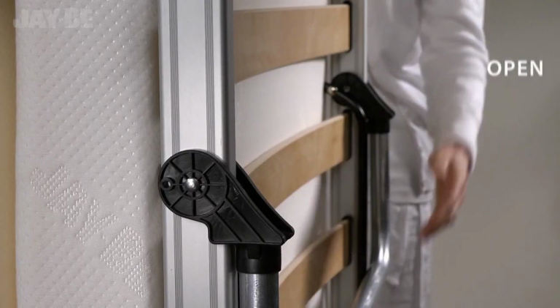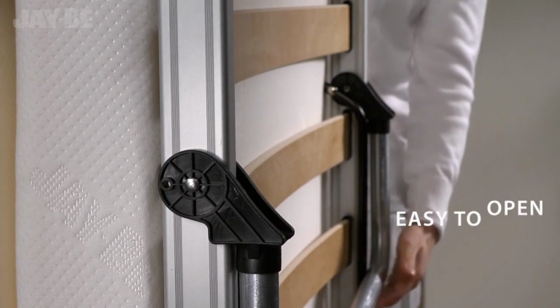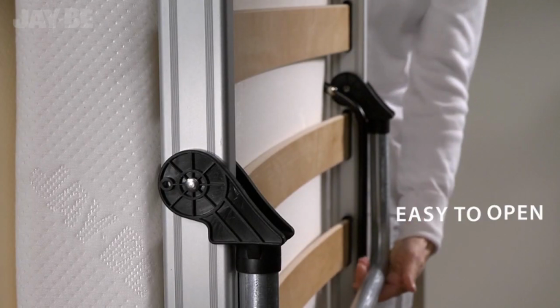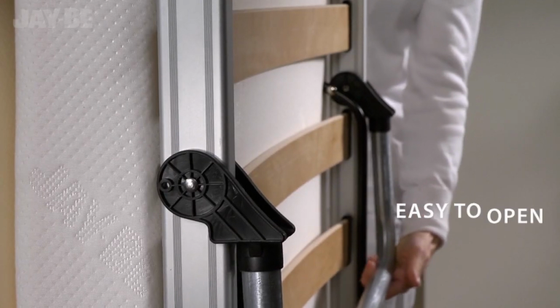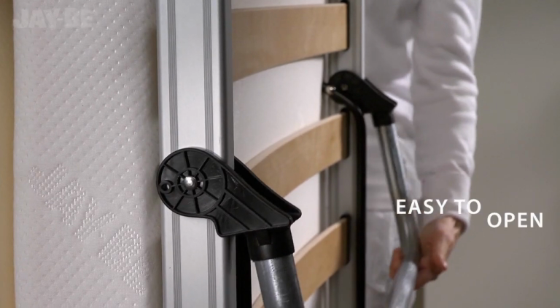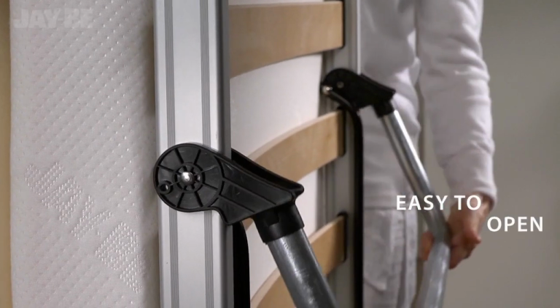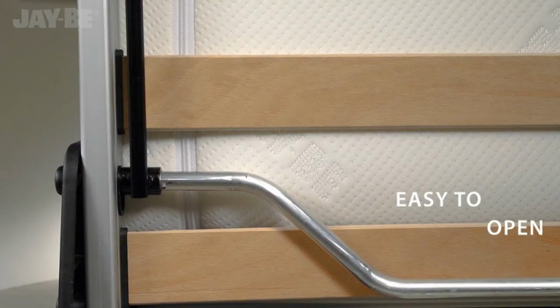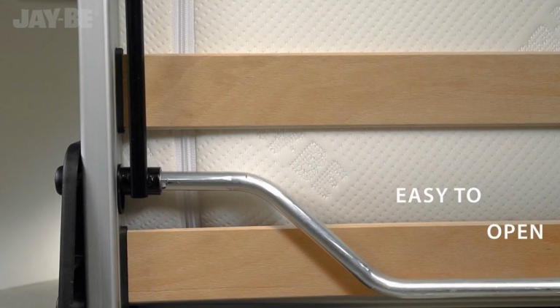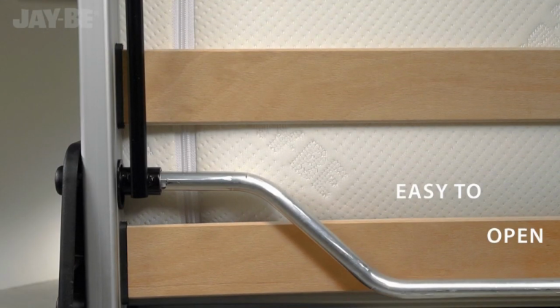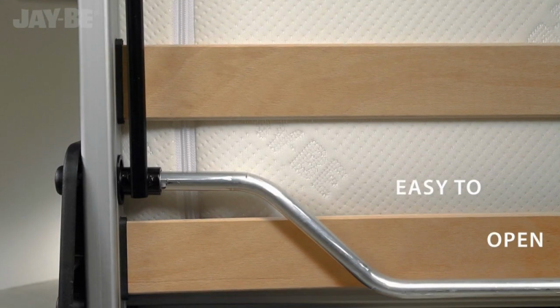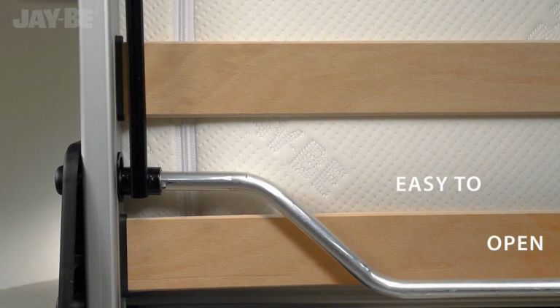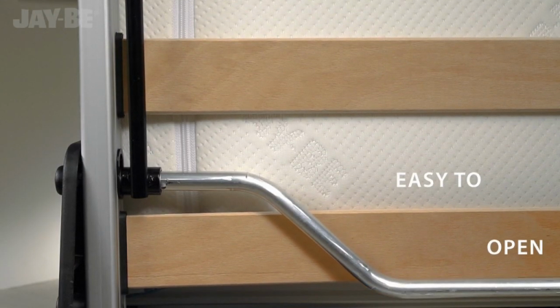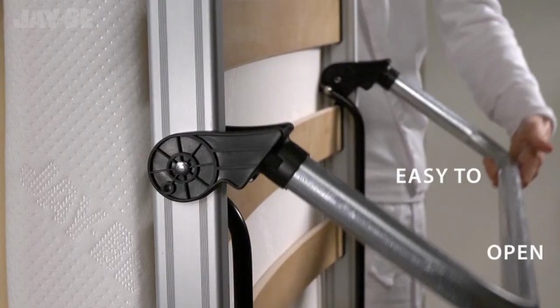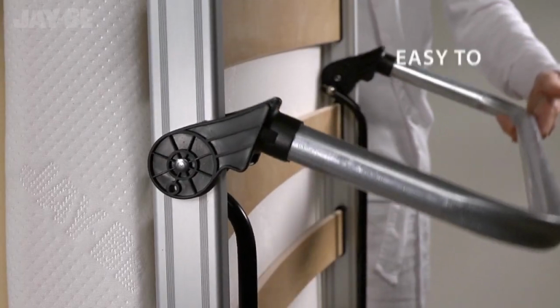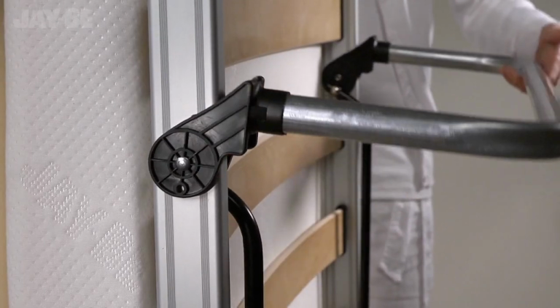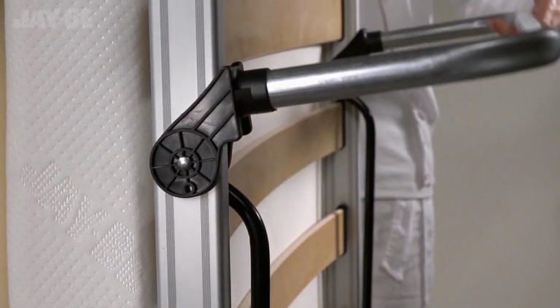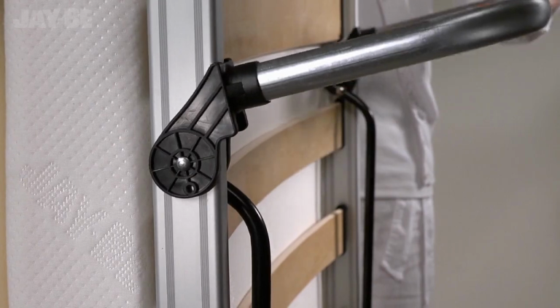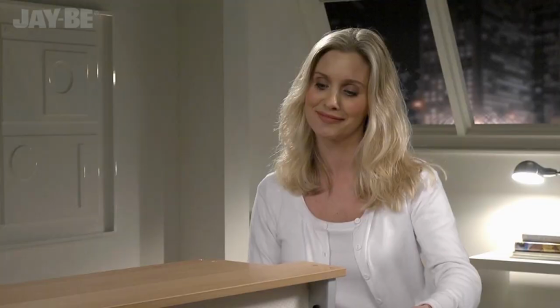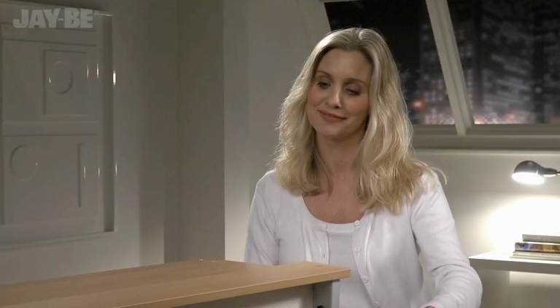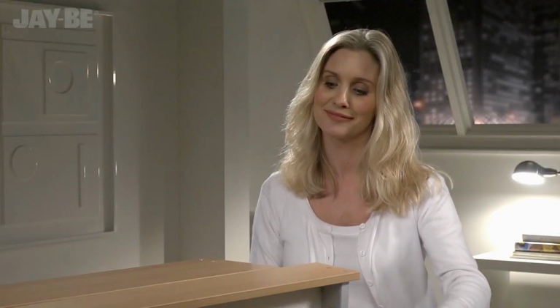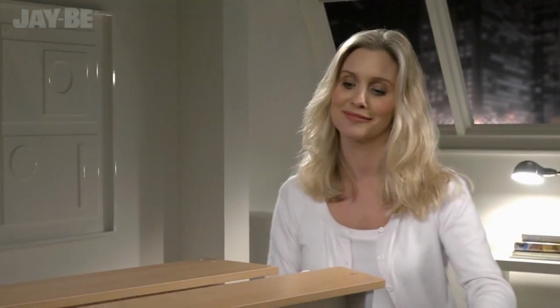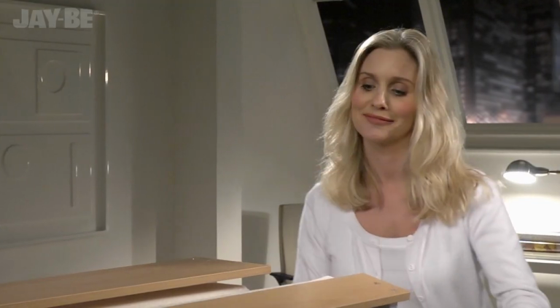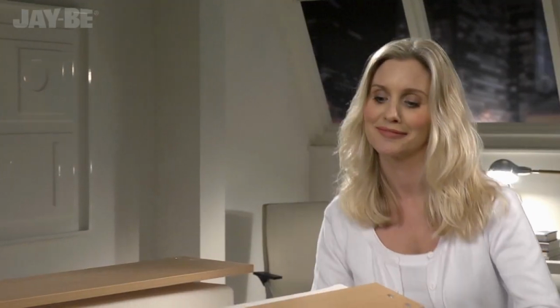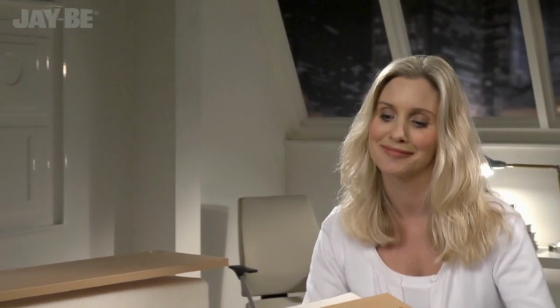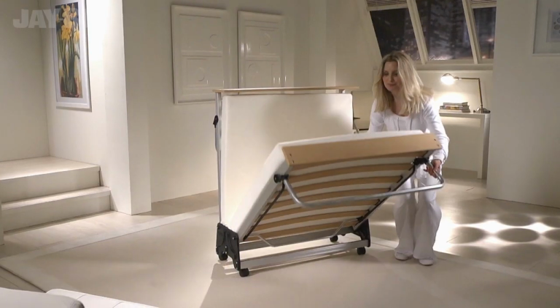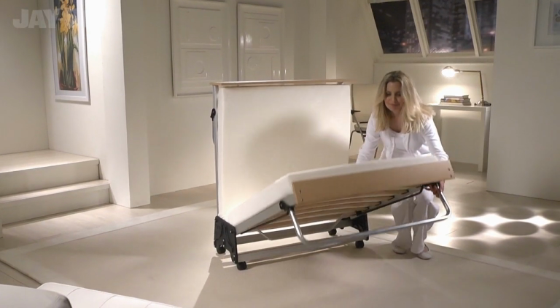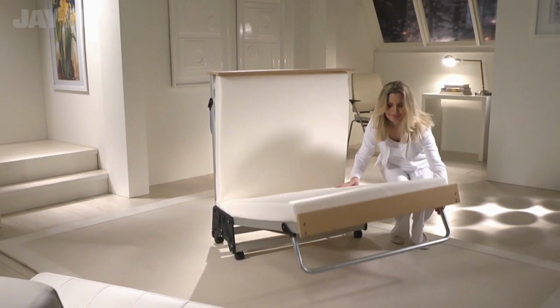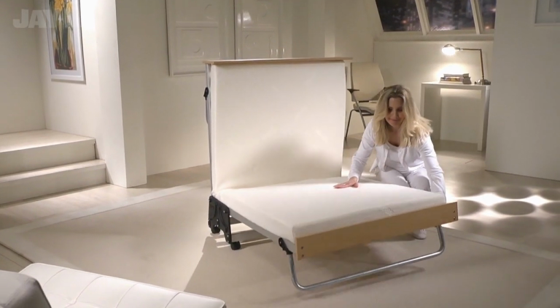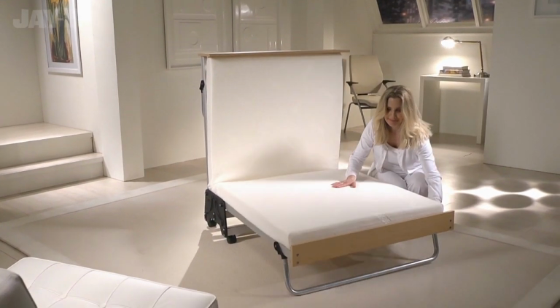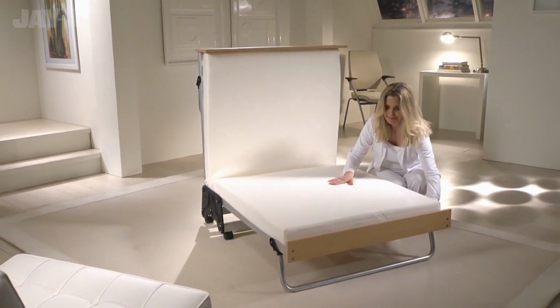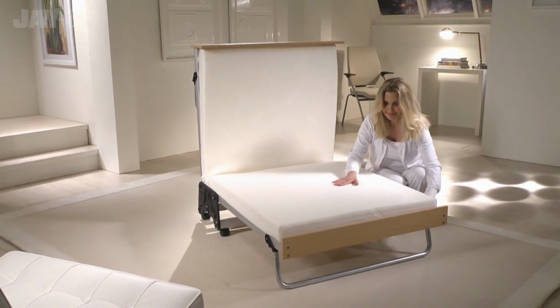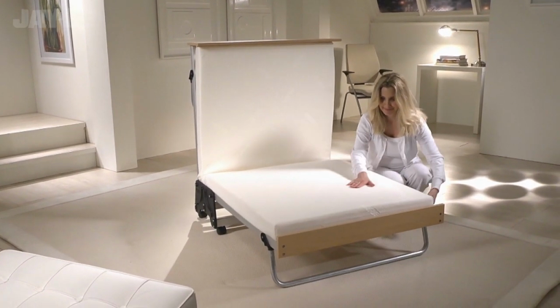Uniquely designed with the exclusive J-Lock locking hinge, this British made guest bed is simple to unfold and suitable for regular use.